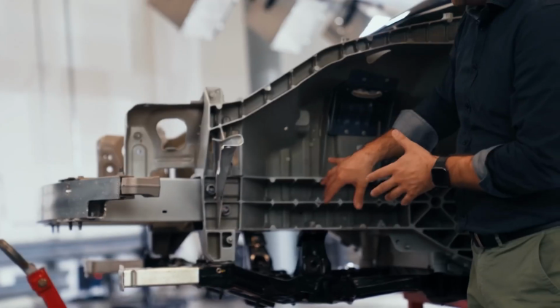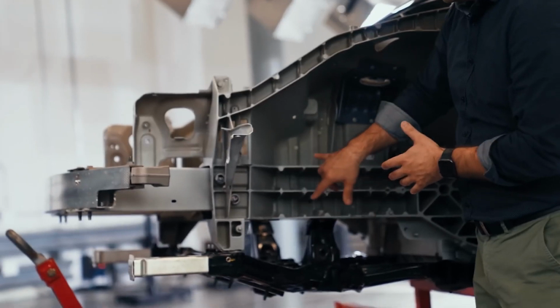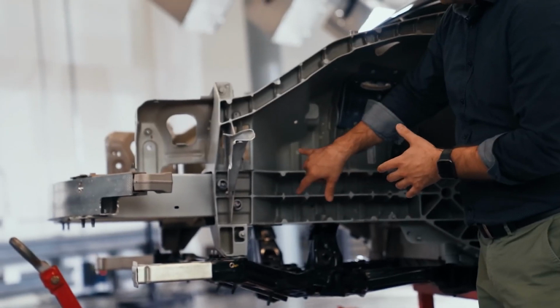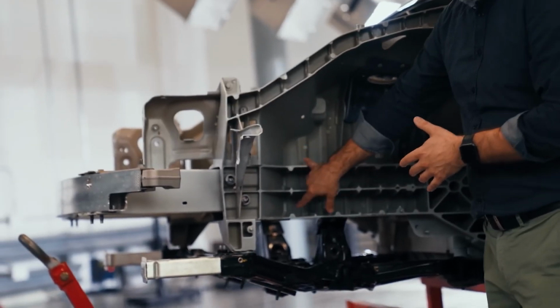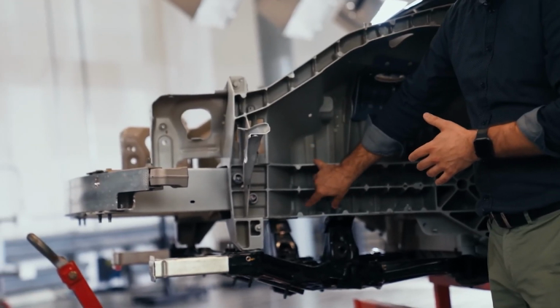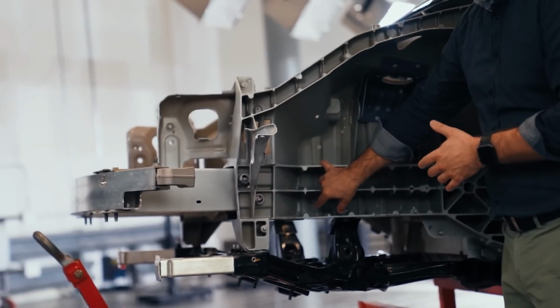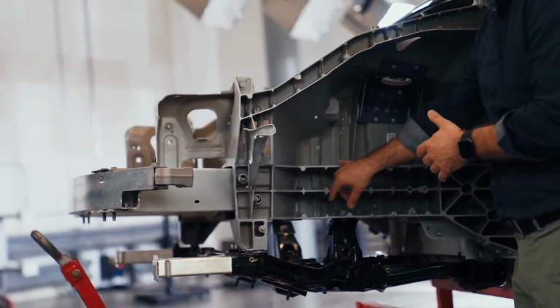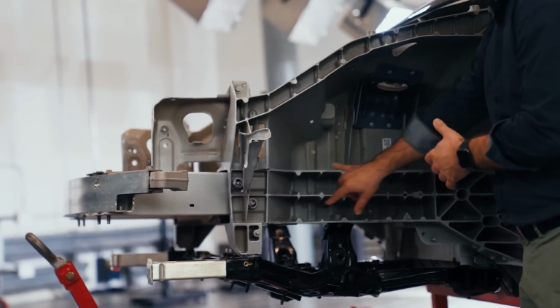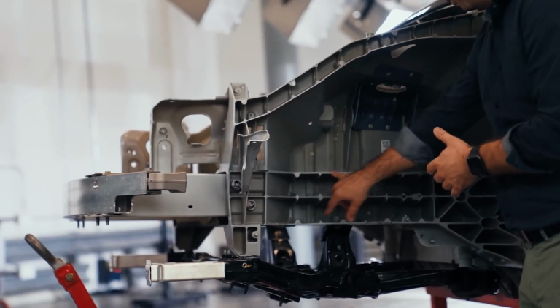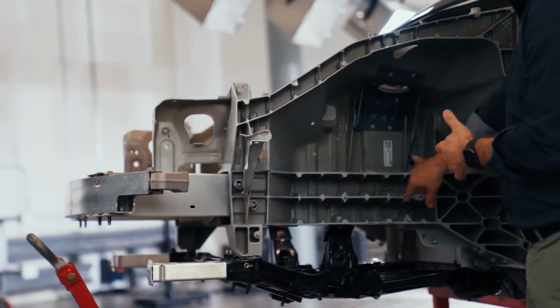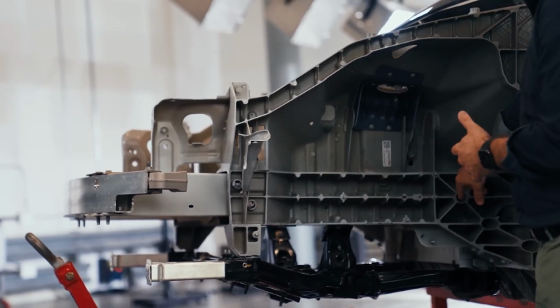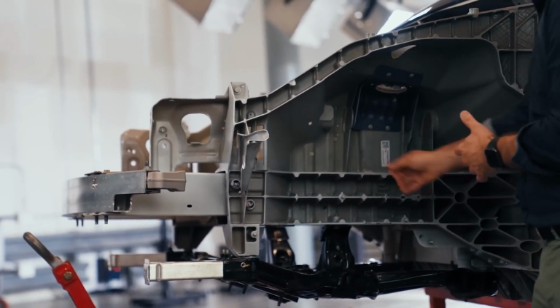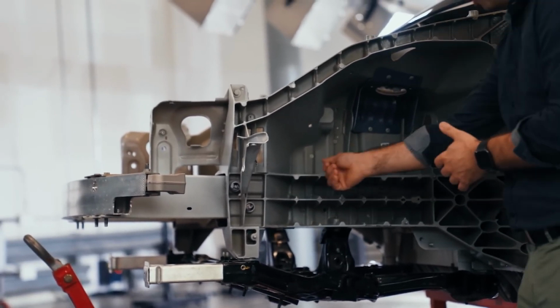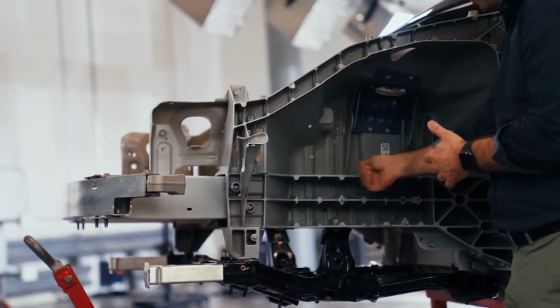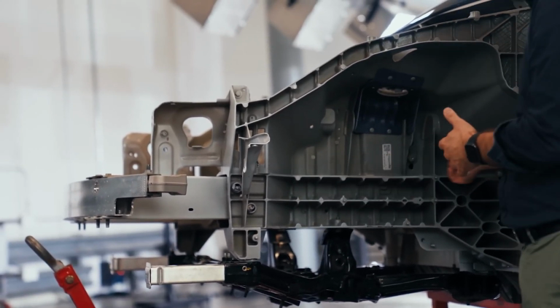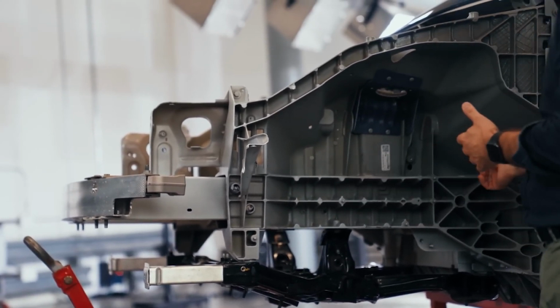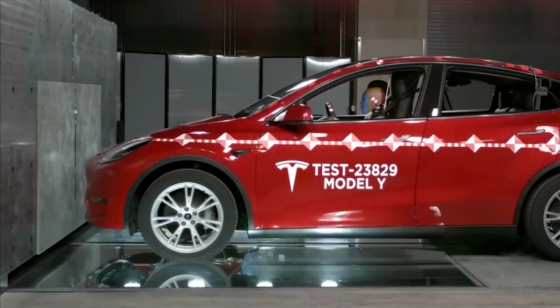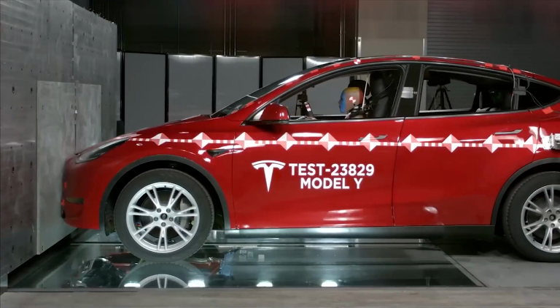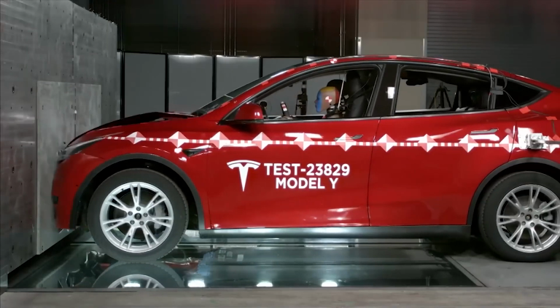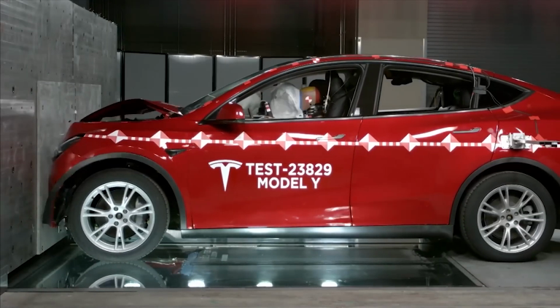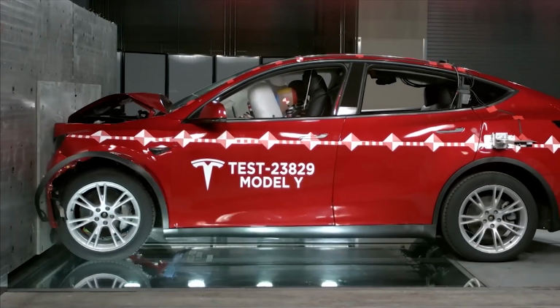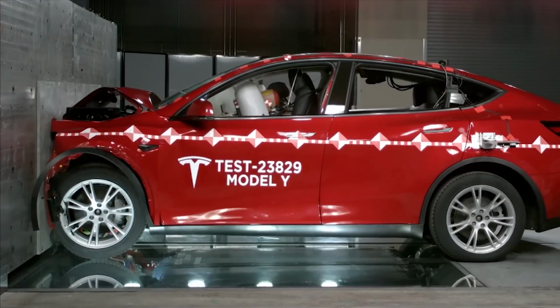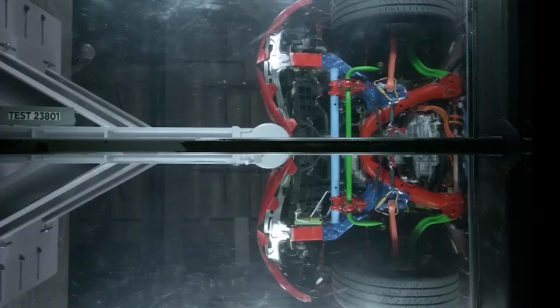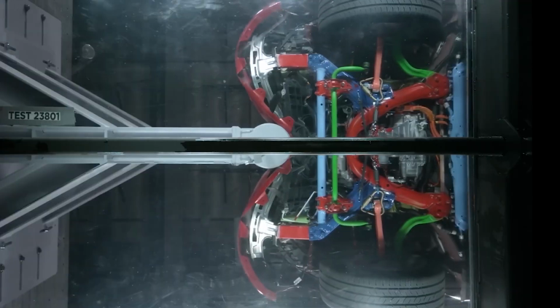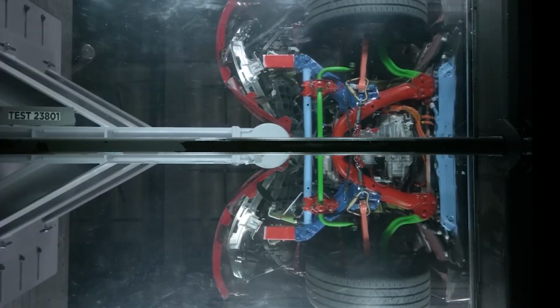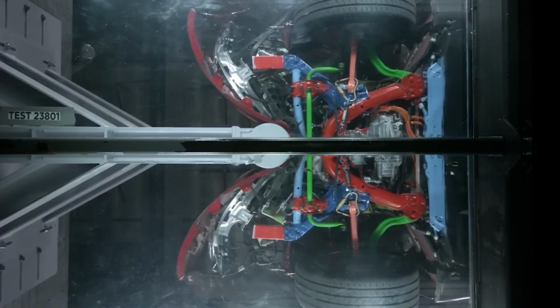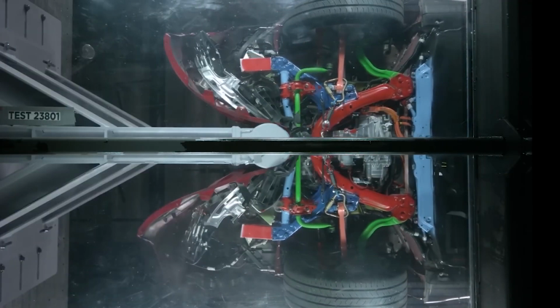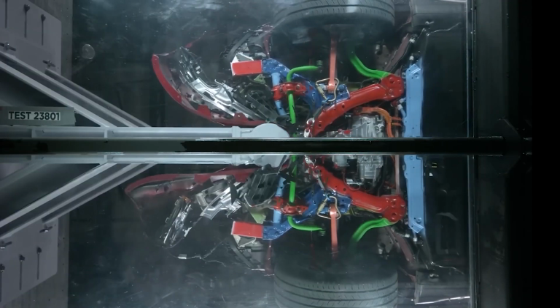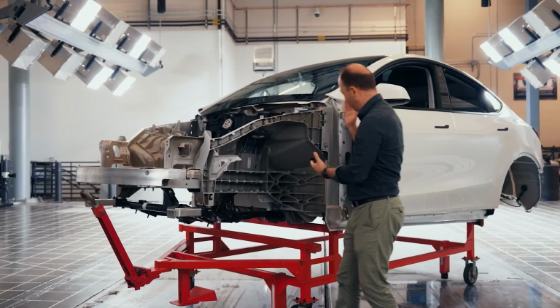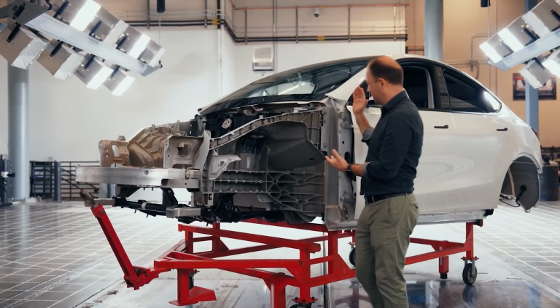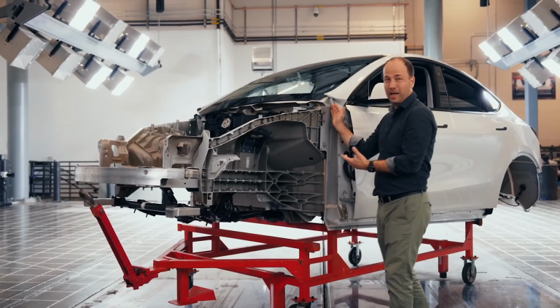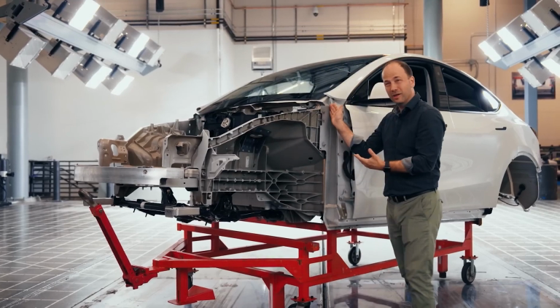The design is such that the ribs at the beginning of the casting are thinner than the ones at the back, and they progressively increase so that there is controlled crushing of the entire system as it progresses before it reaches the cabin.